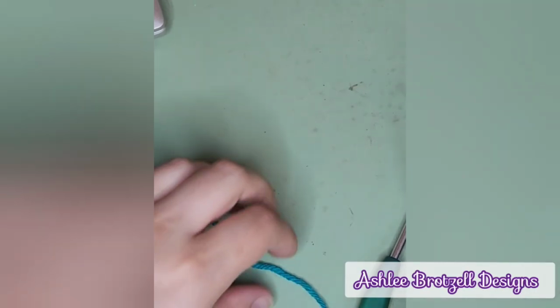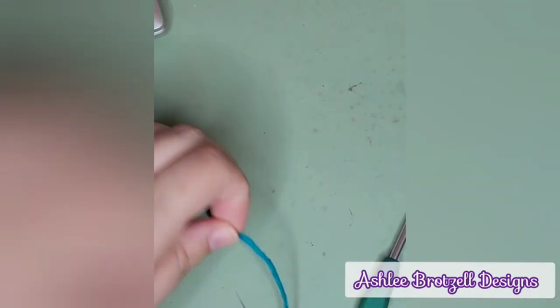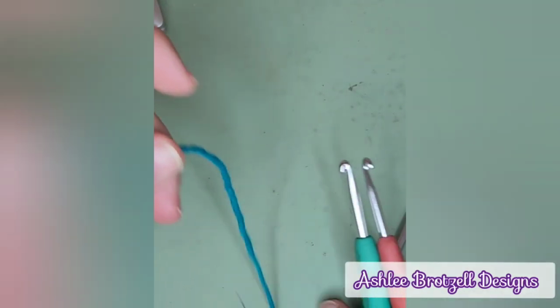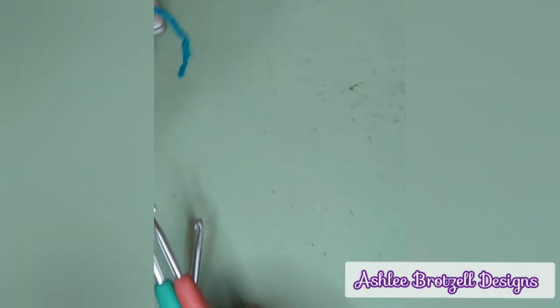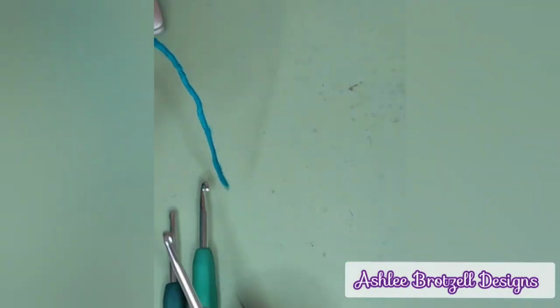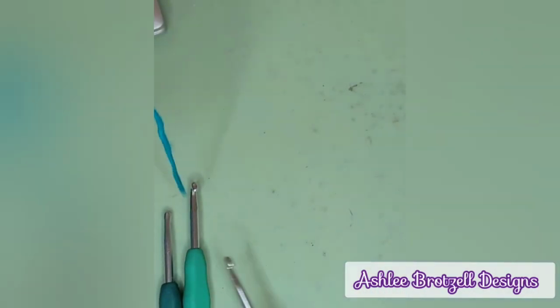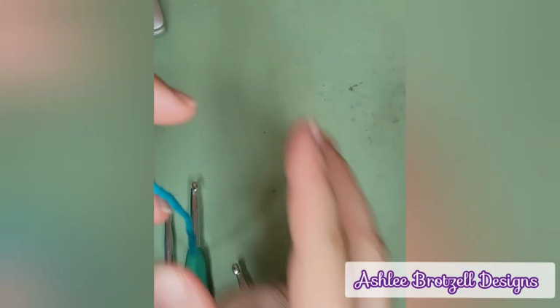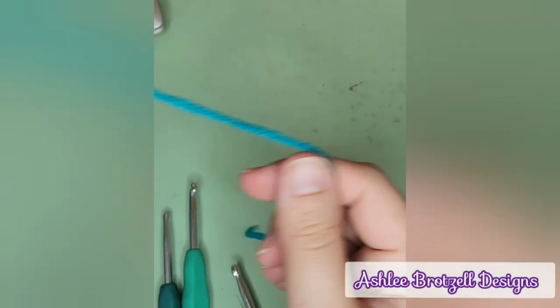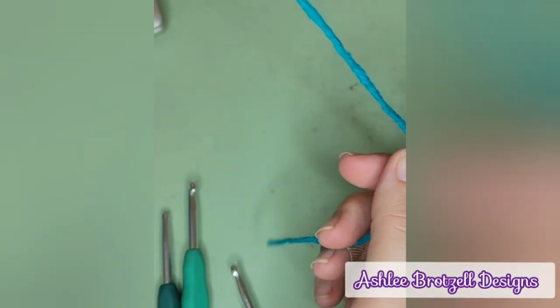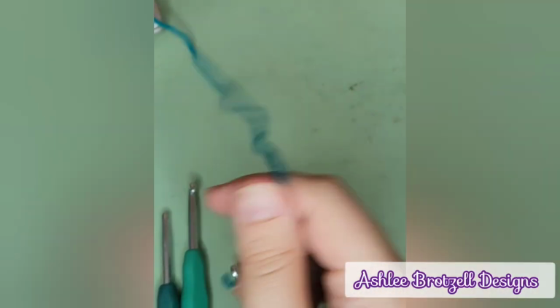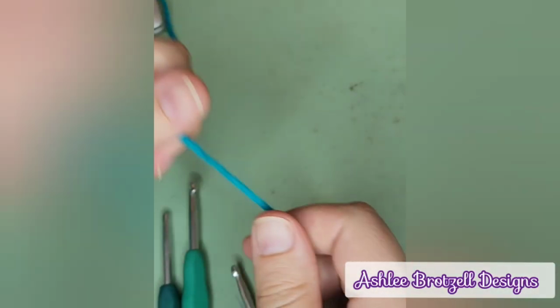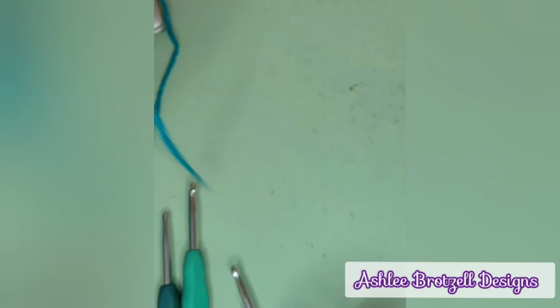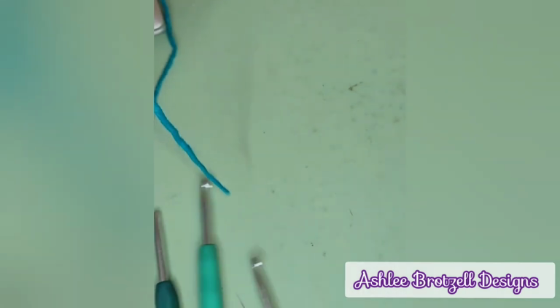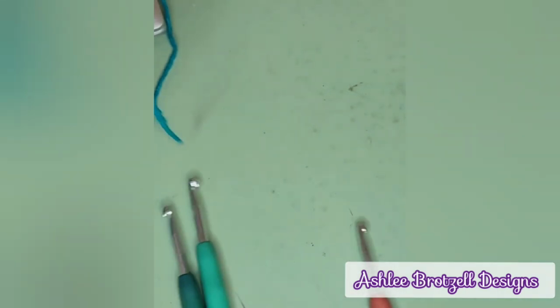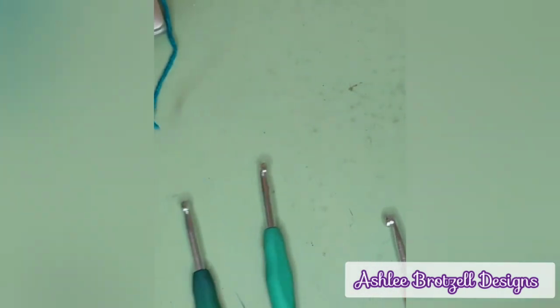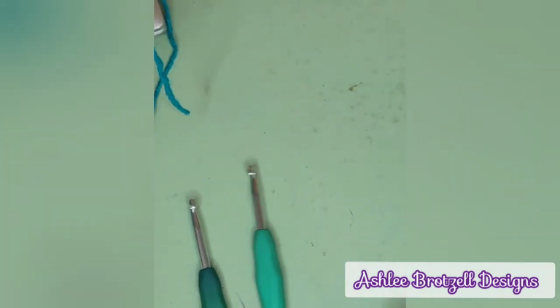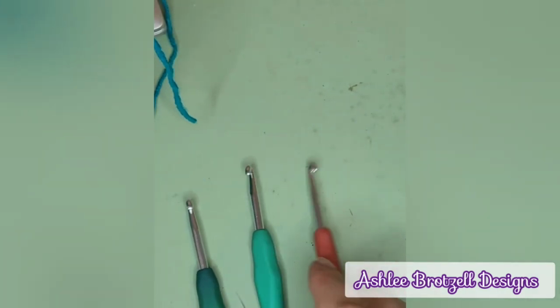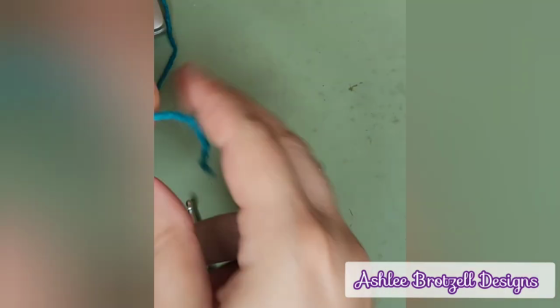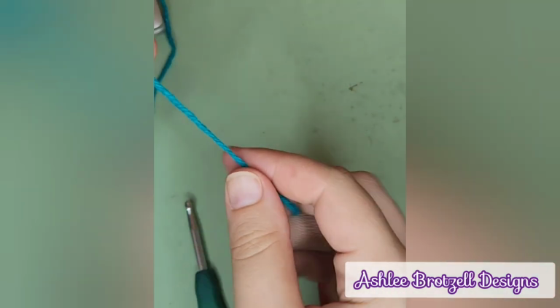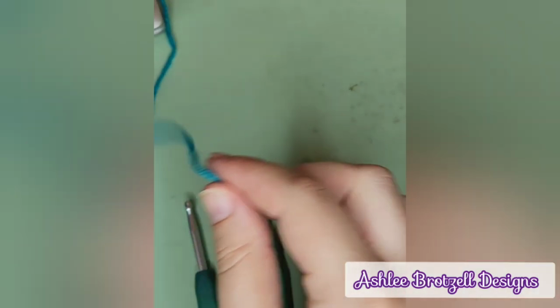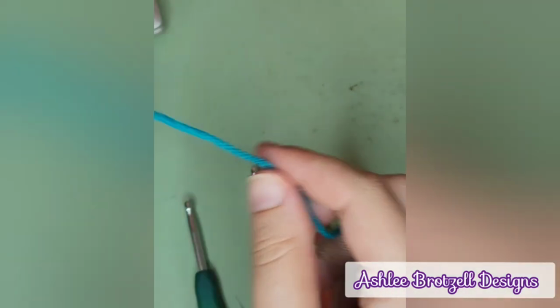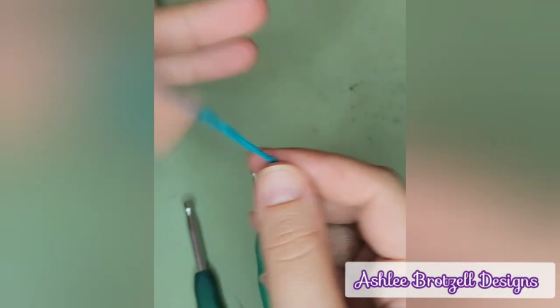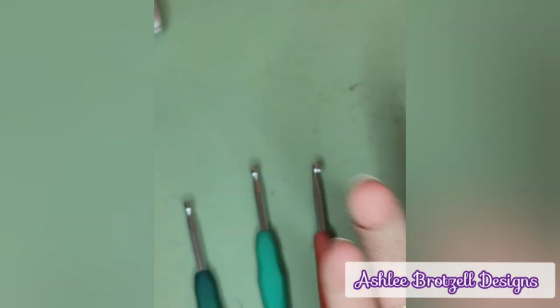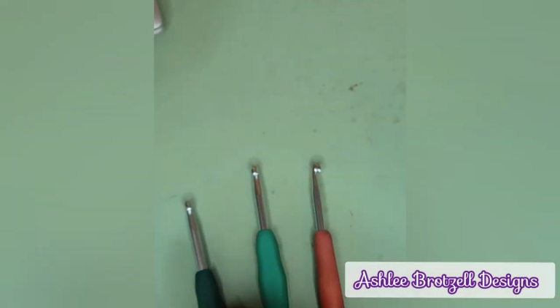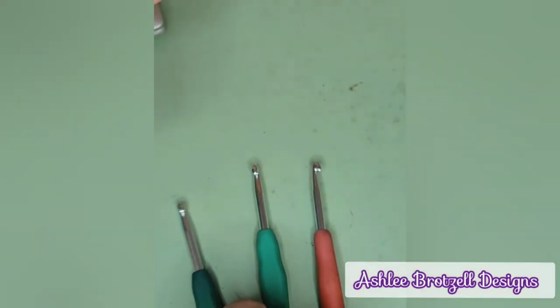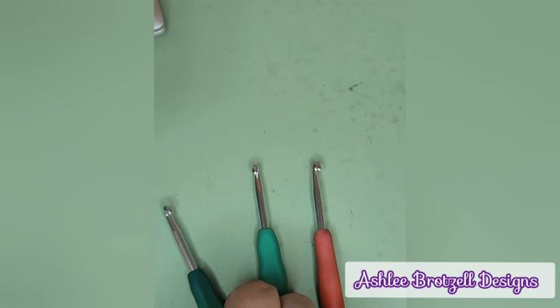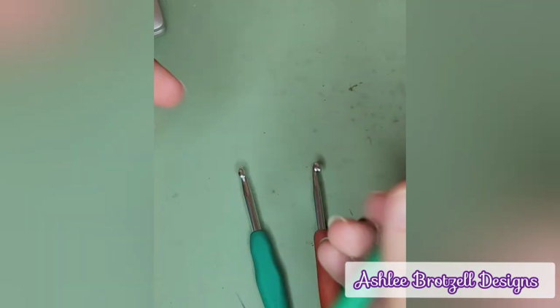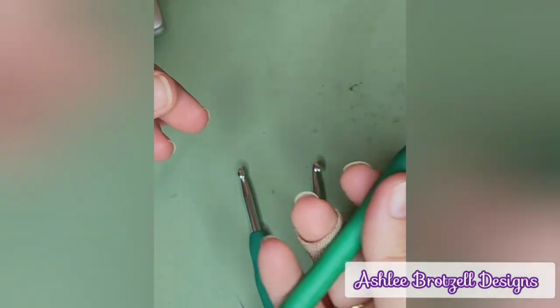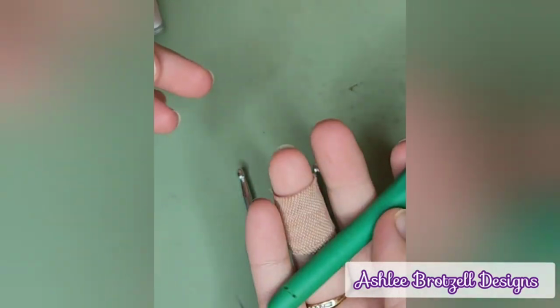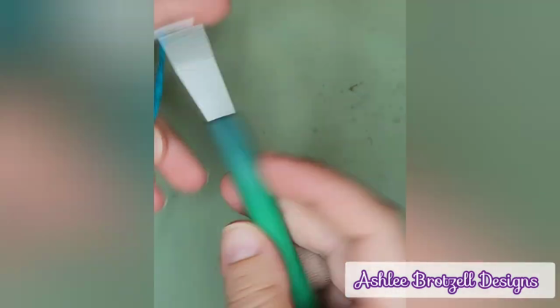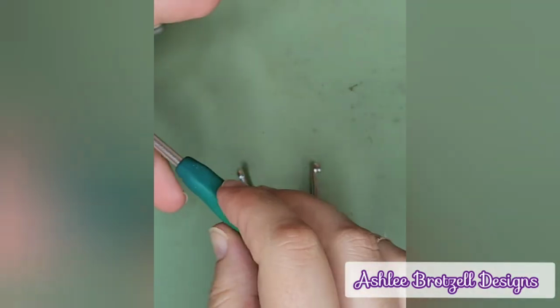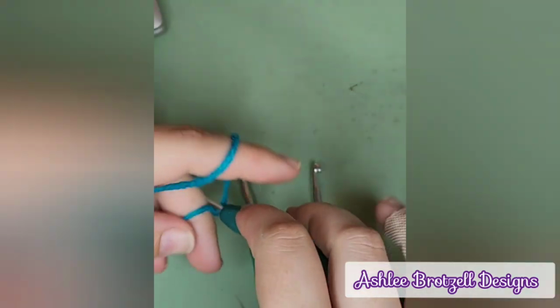Earlier I shared a video, an old video, where I was making an i-cord with three crochet hooks. And people were like, but how do you start? Because the video didn't start at the beginning. So I'm going to show you.